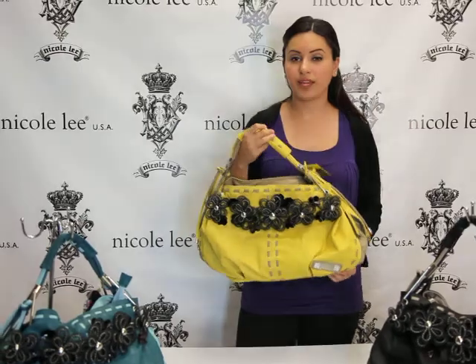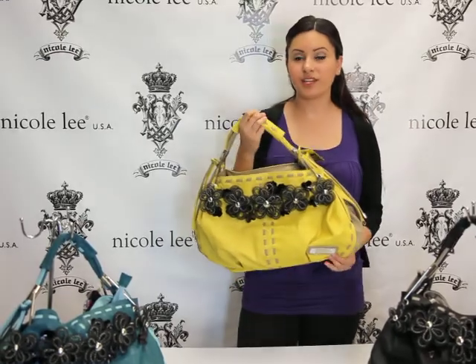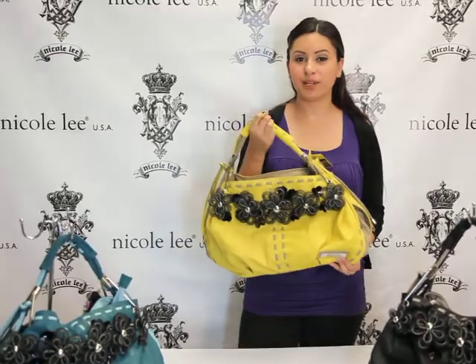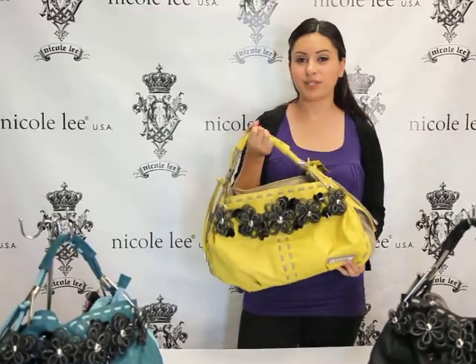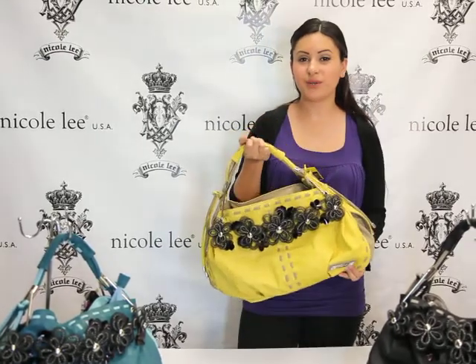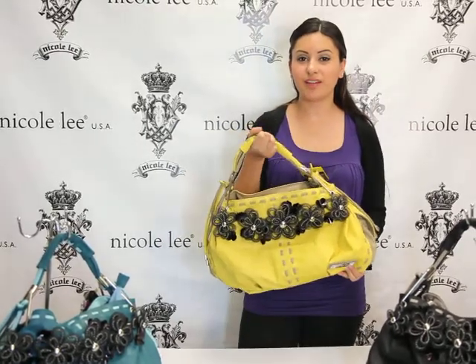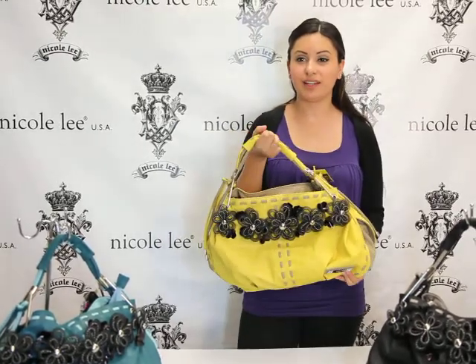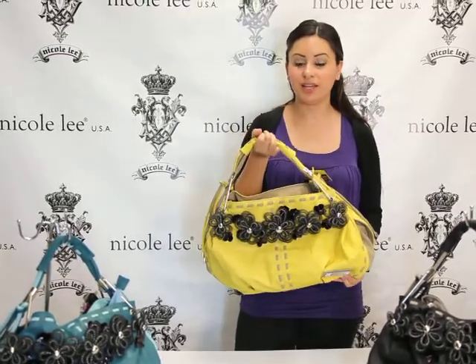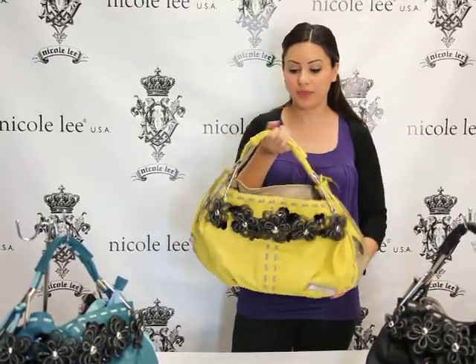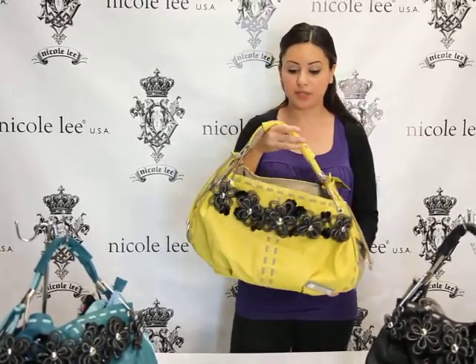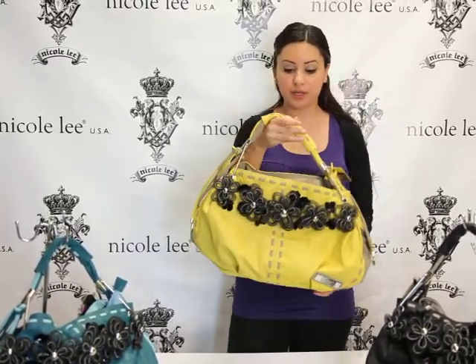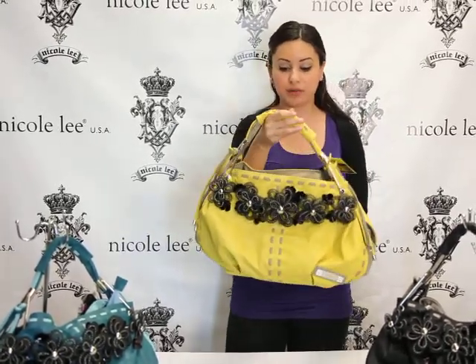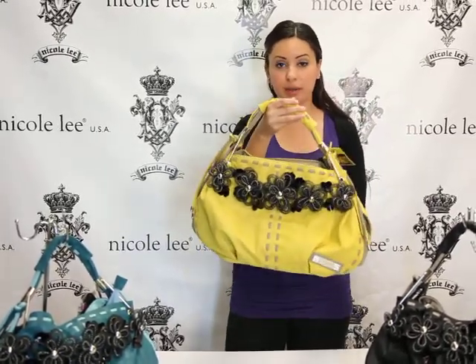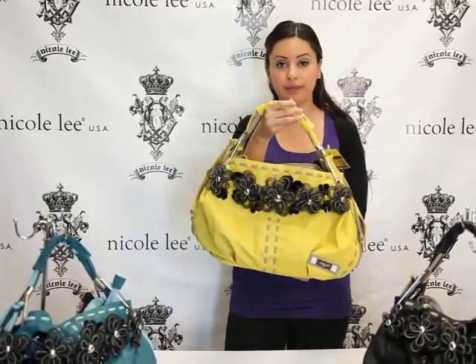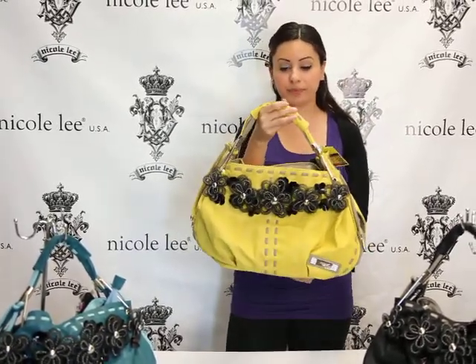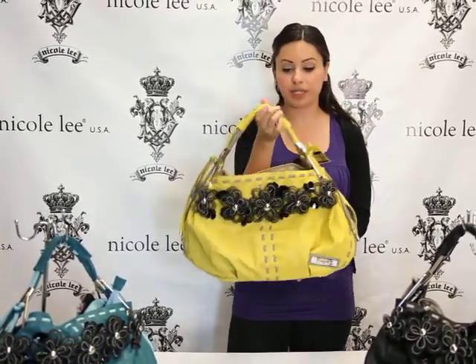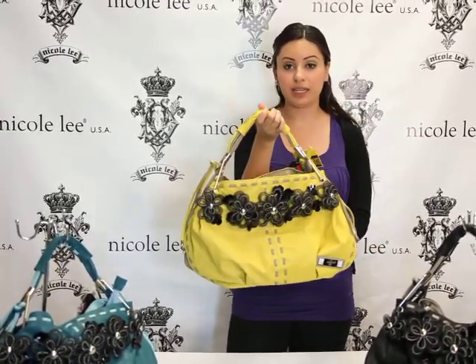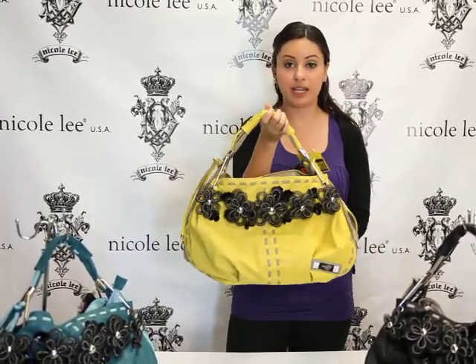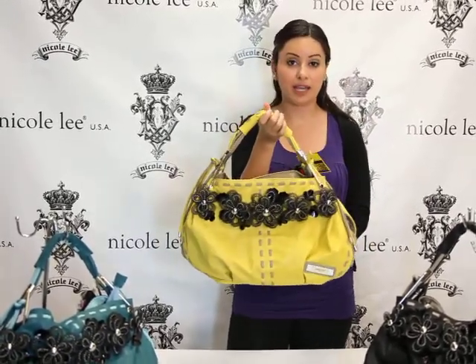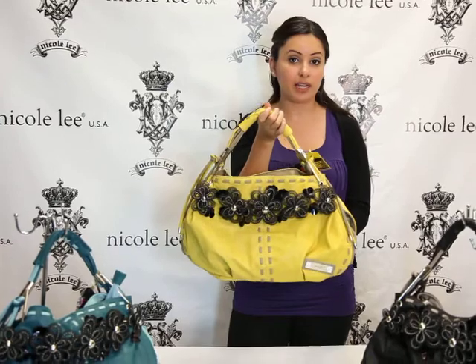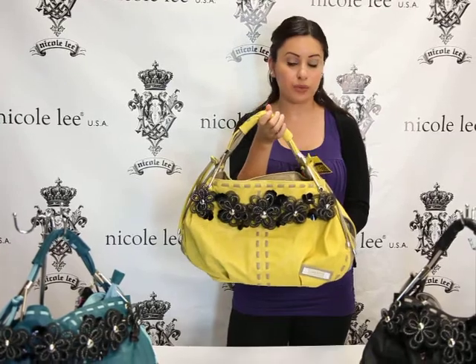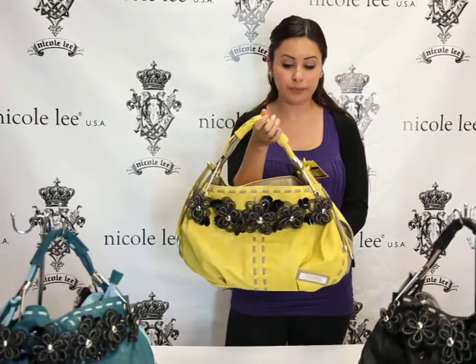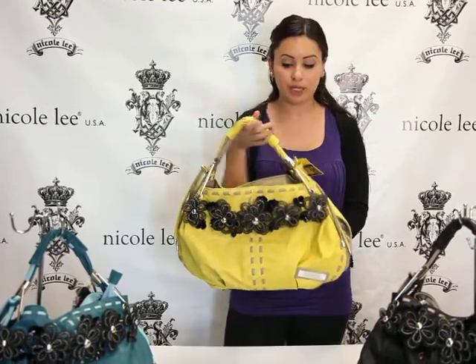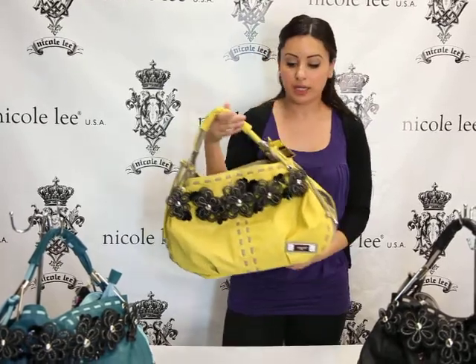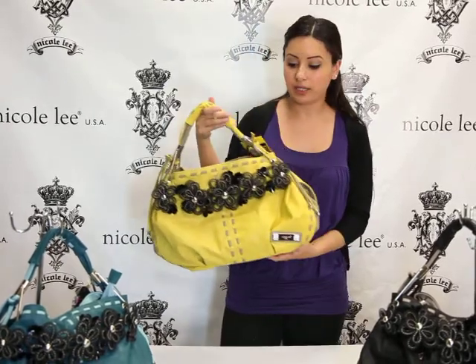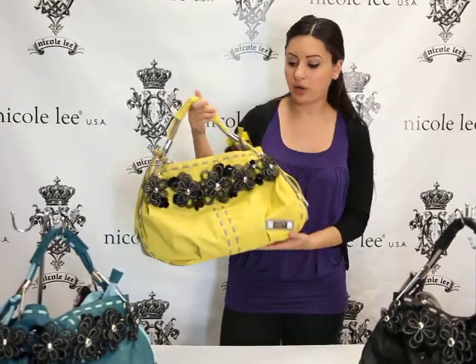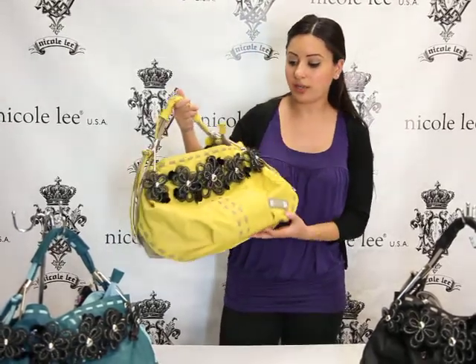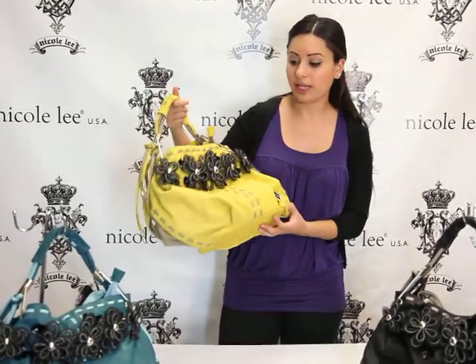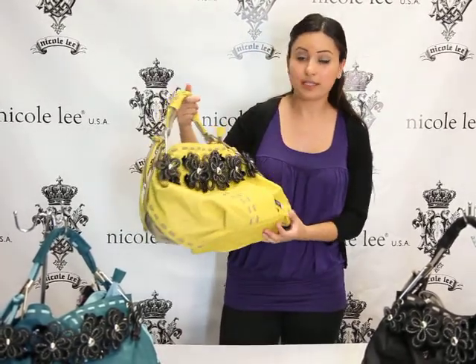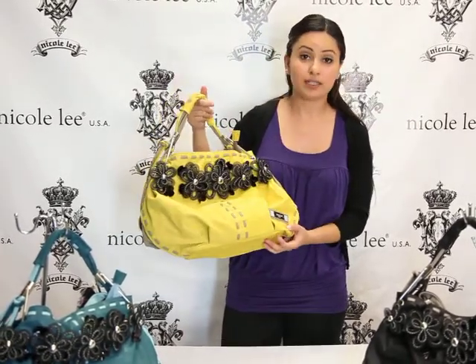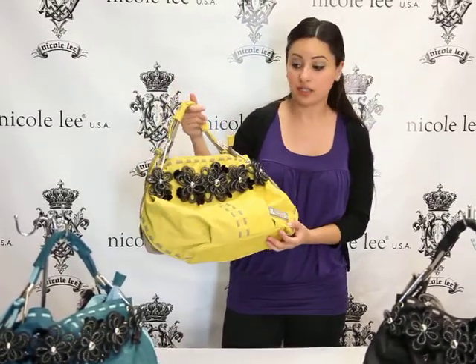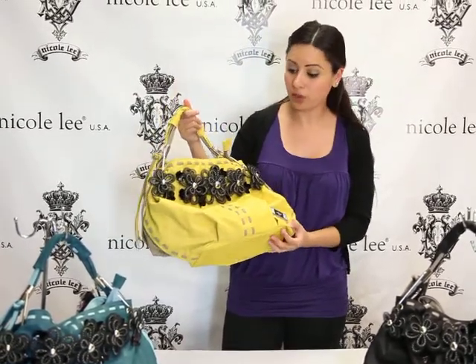Hi guys, welcome back to Nicoli Online. This right here is mine, it's P9983, it's our laced stitch tote.